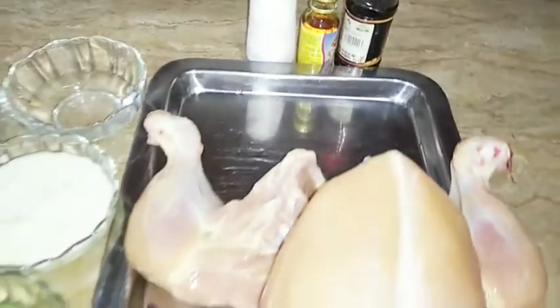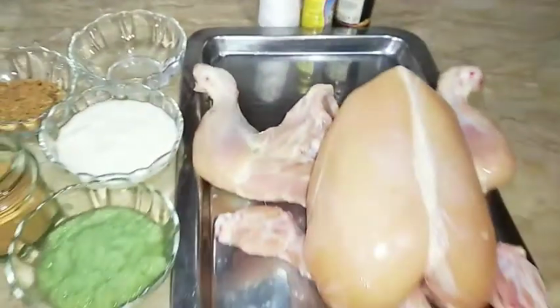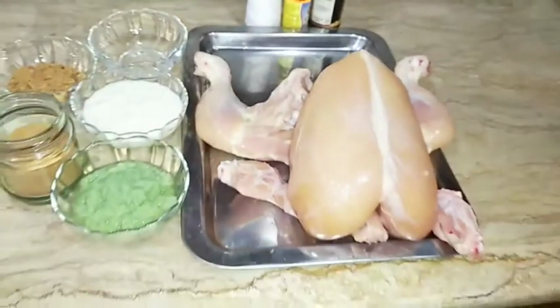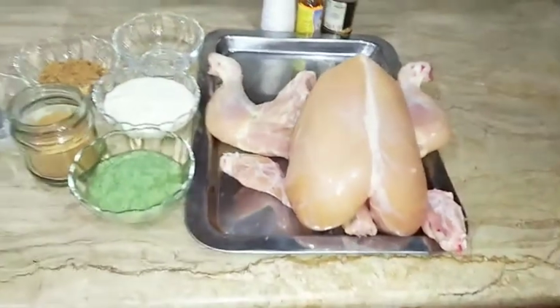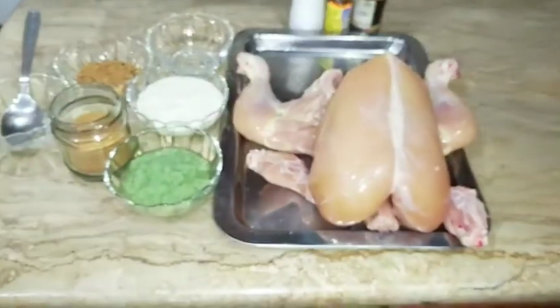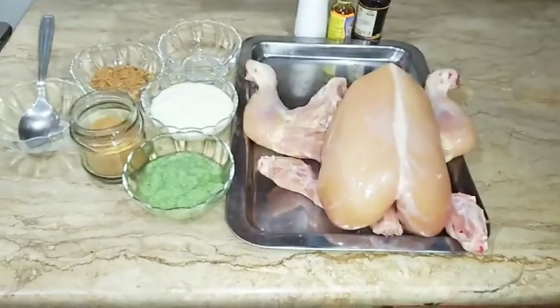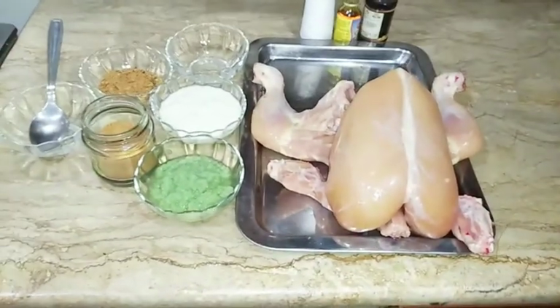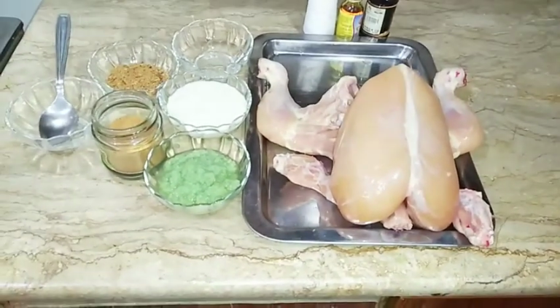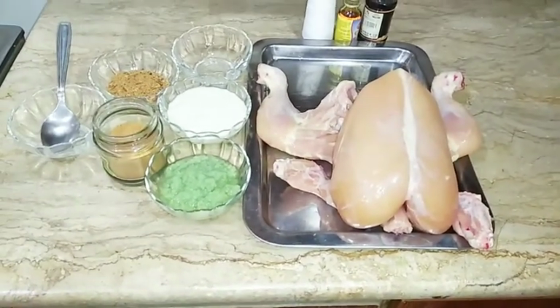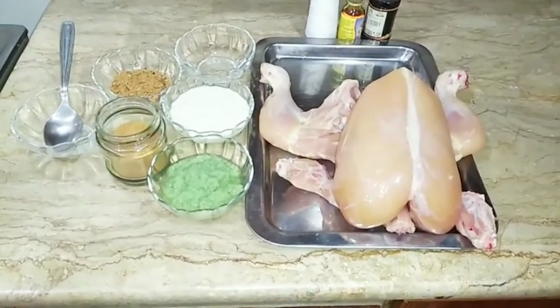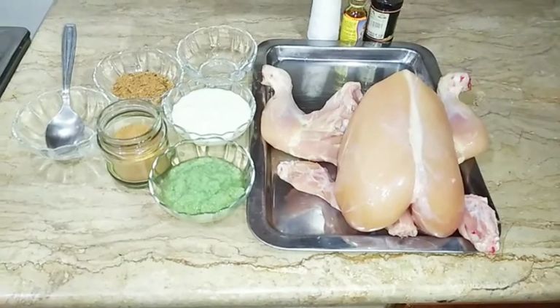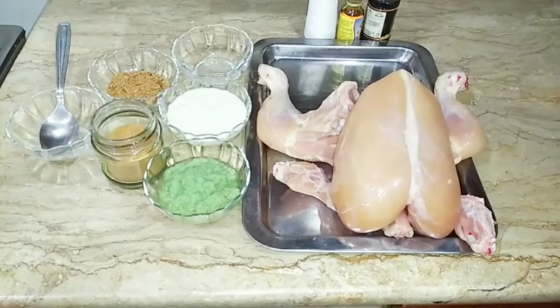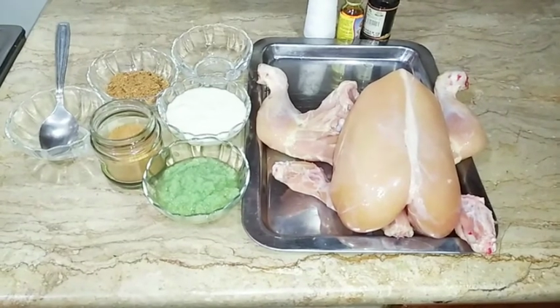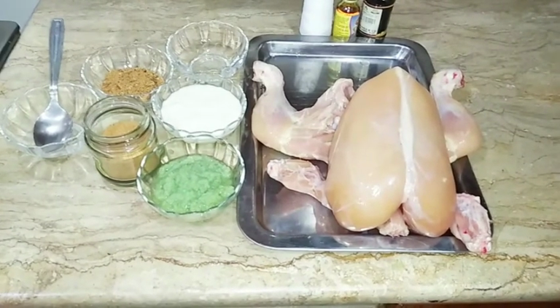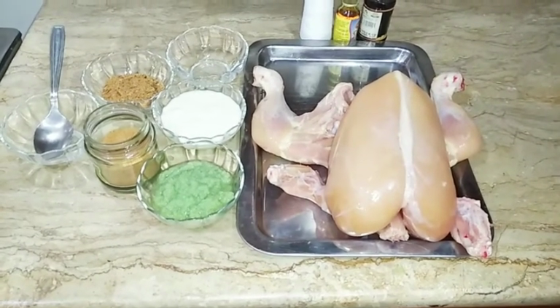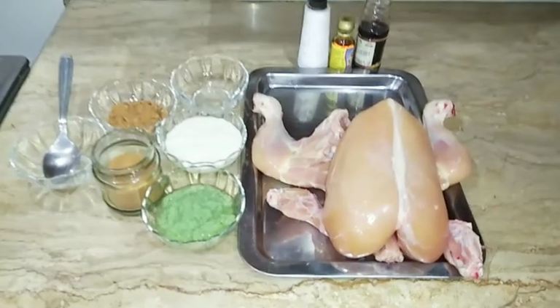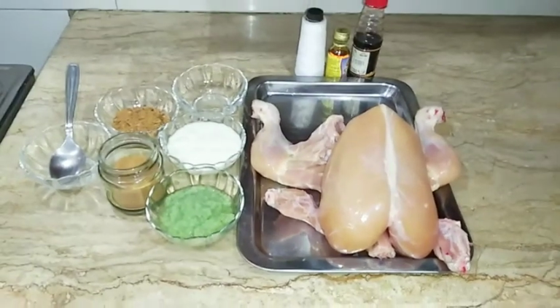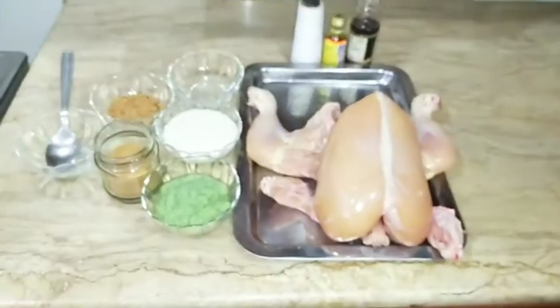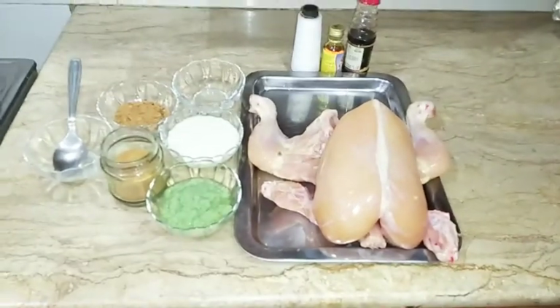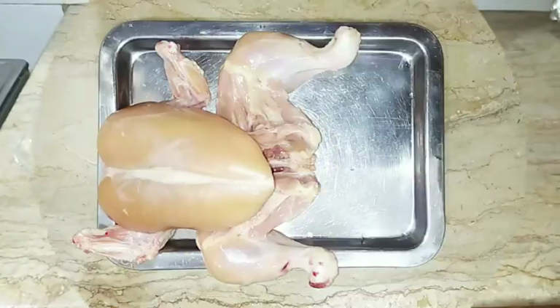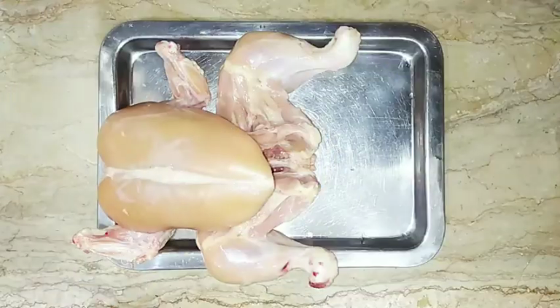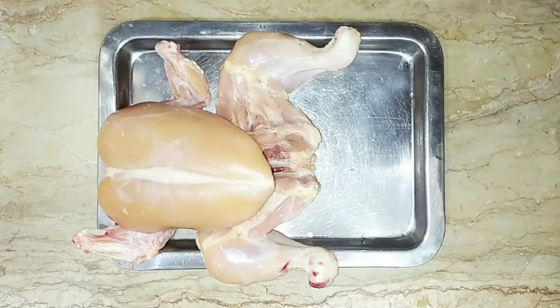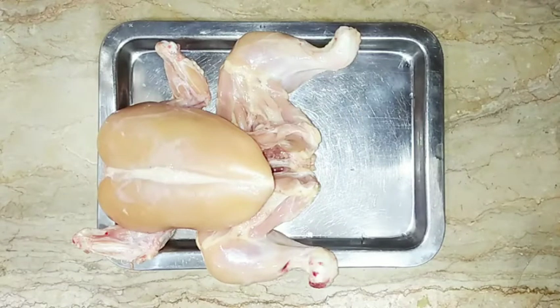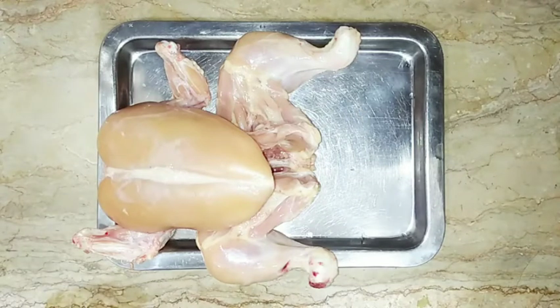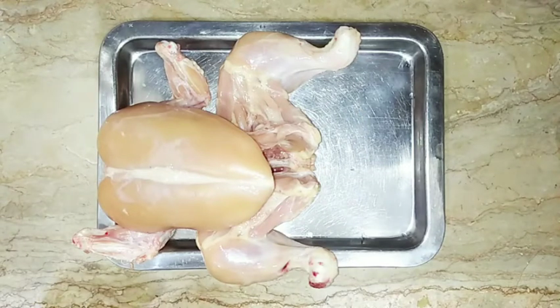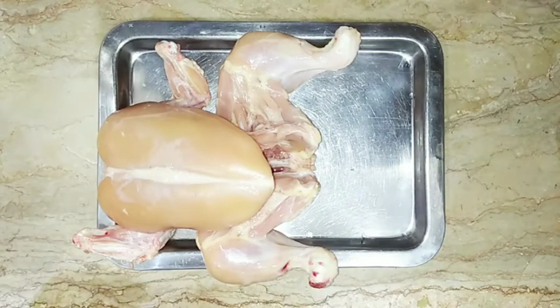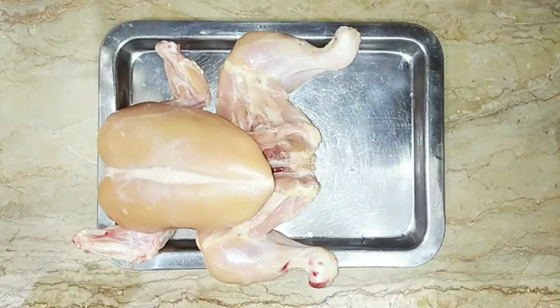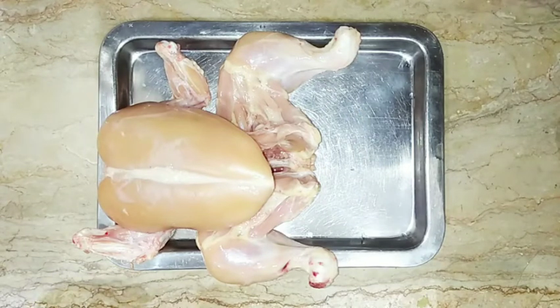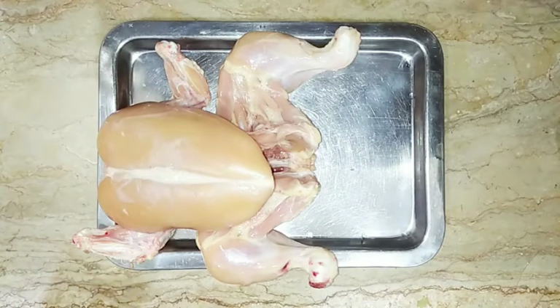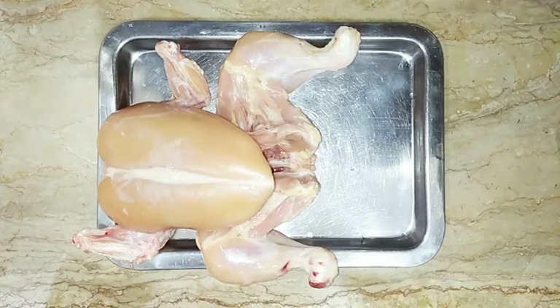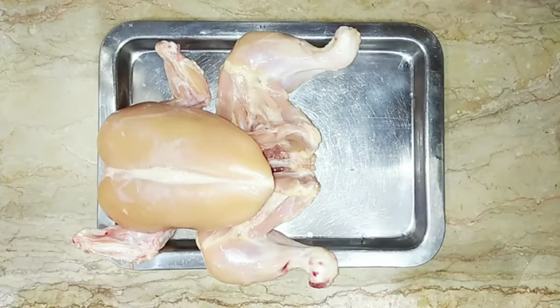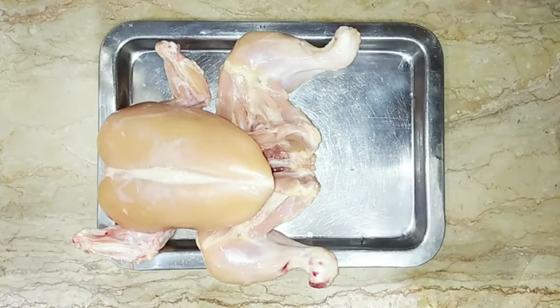Let's start. Chicken roast is very unique — it is a different recipe and you will enjoy it. So let's start. This is a fresh chicken. It is not a frozen chicken. It will be tender.